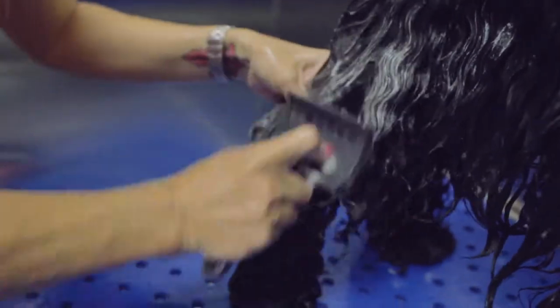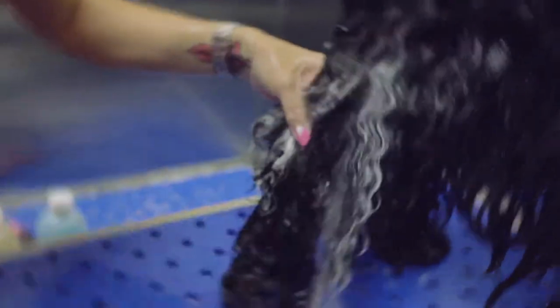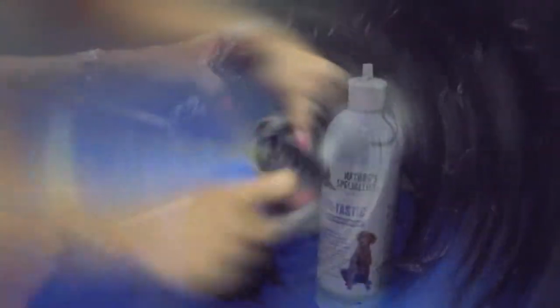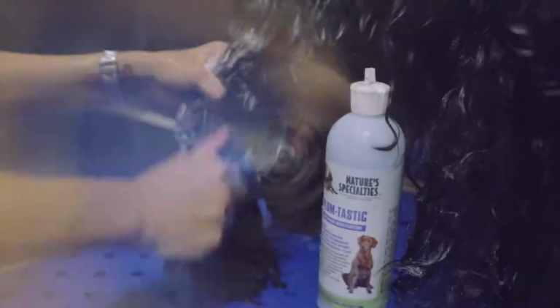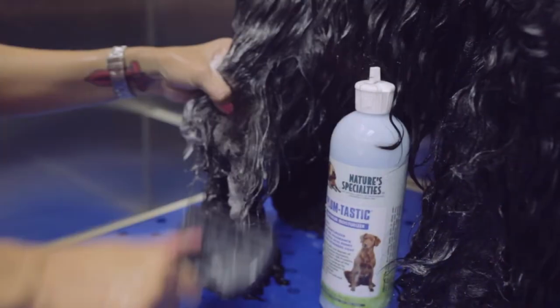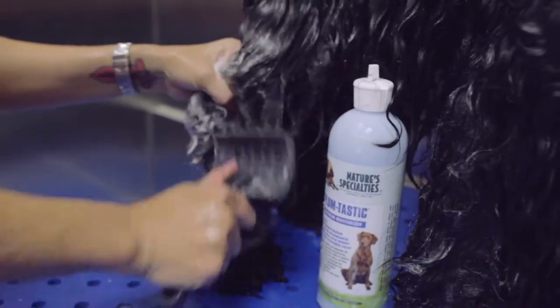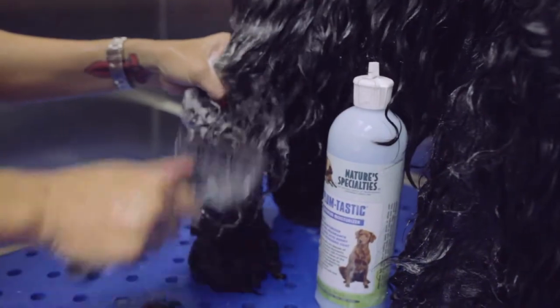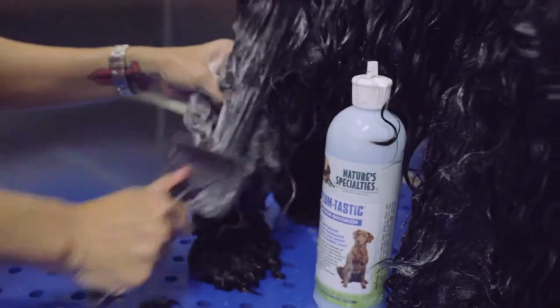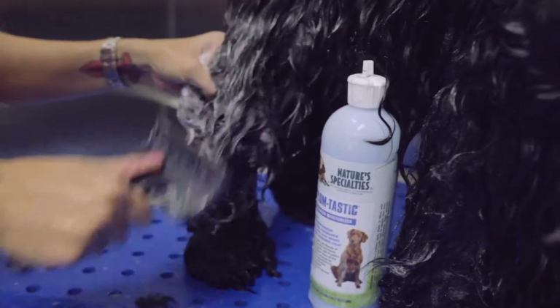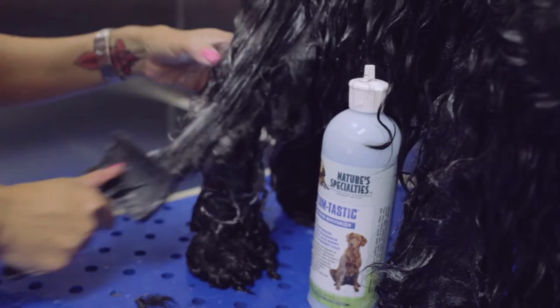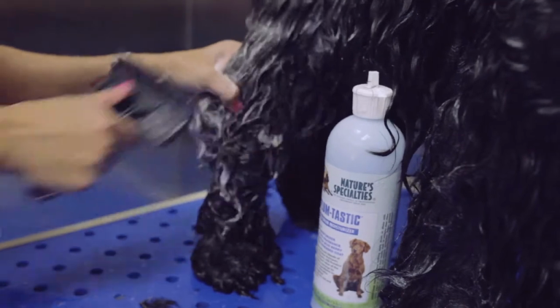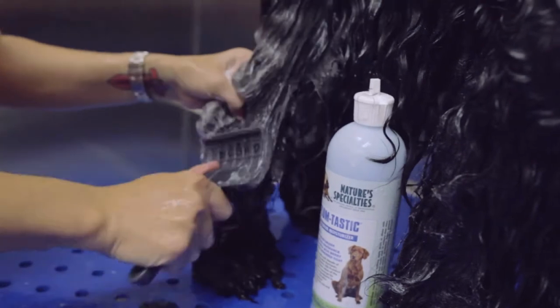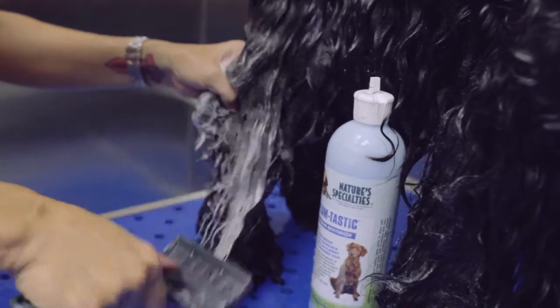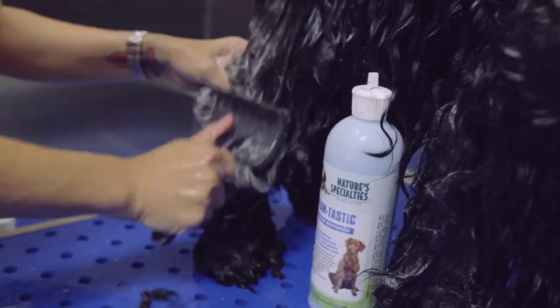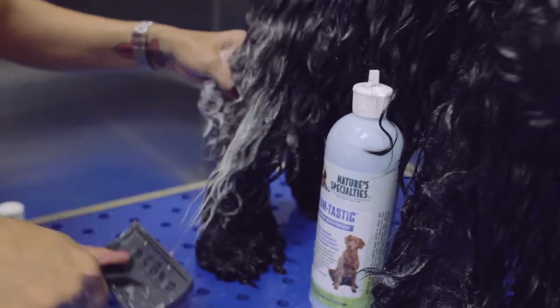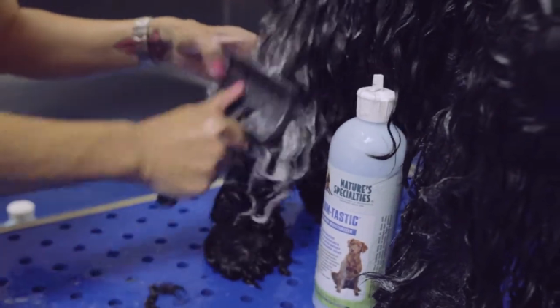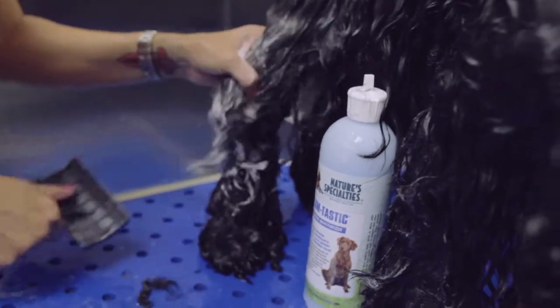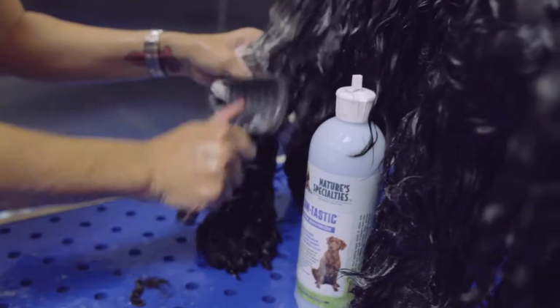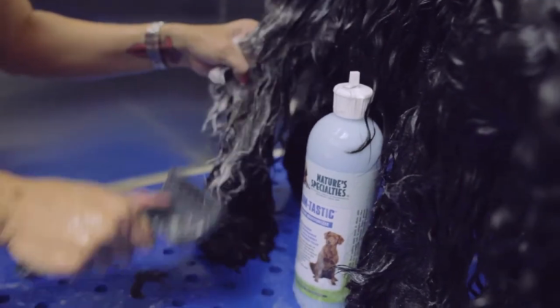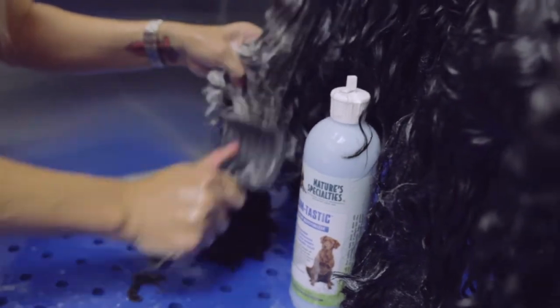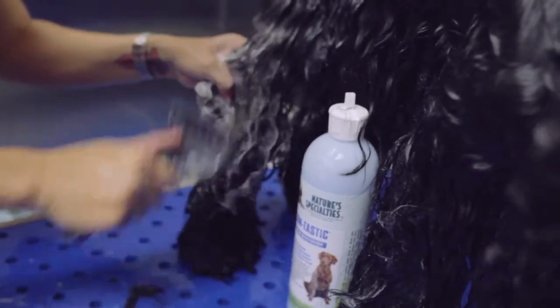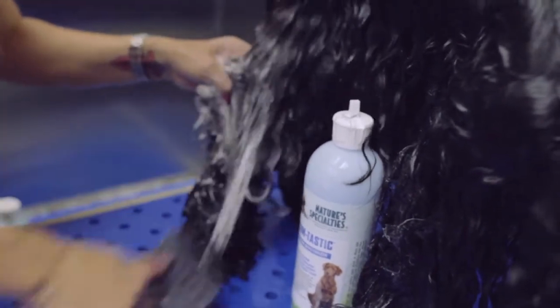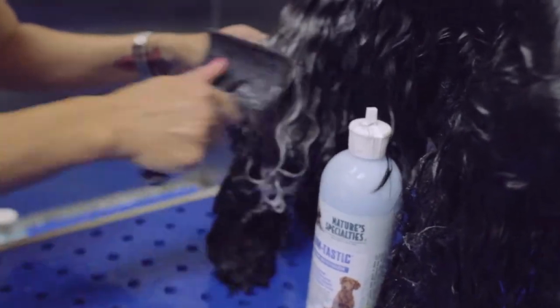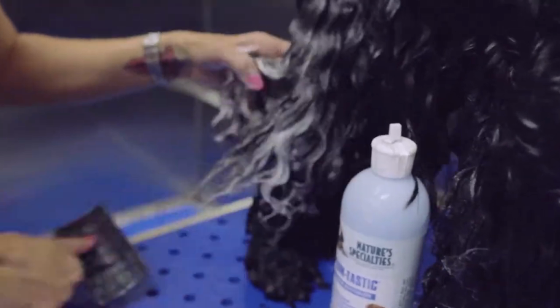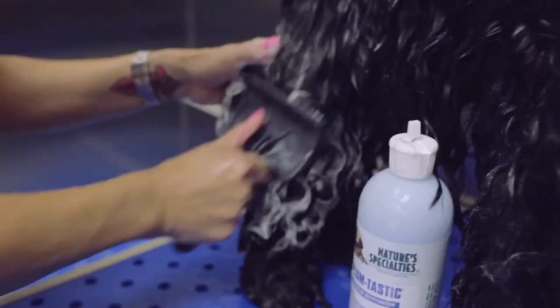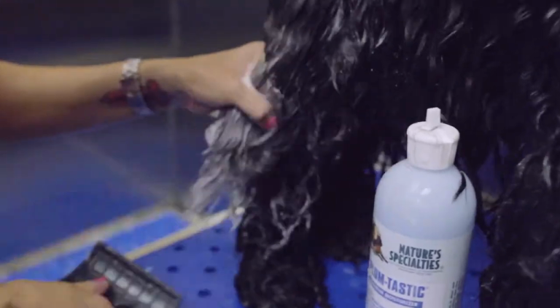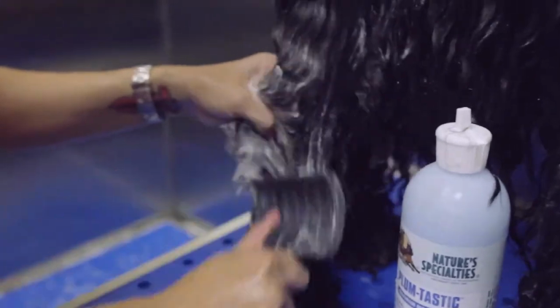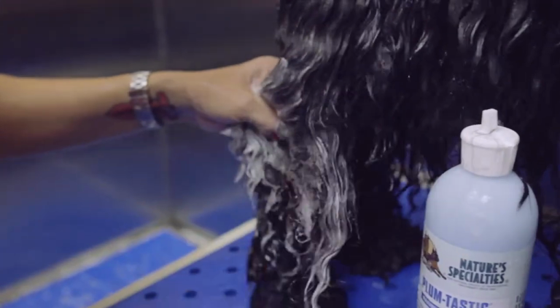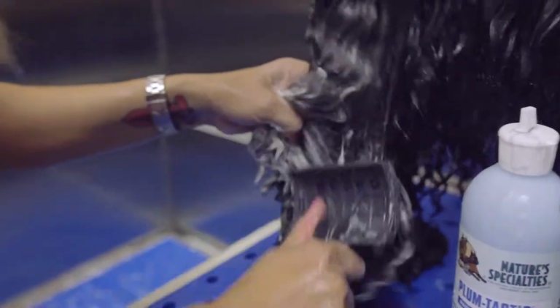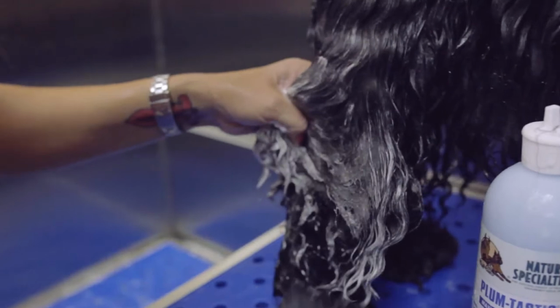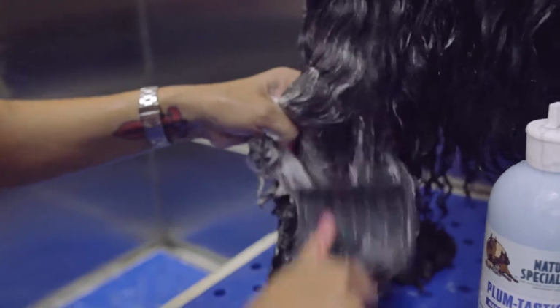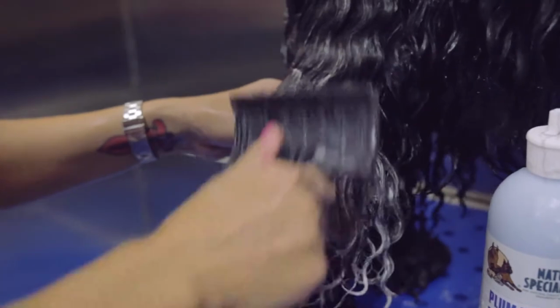Boy, this dog is solid matted and it's just working the mats right out.